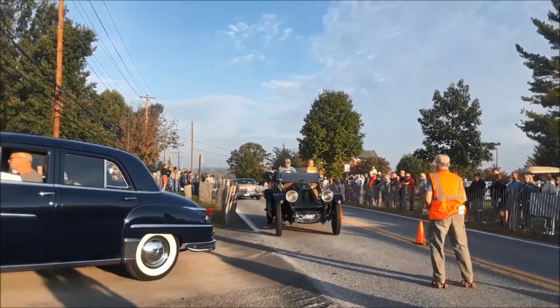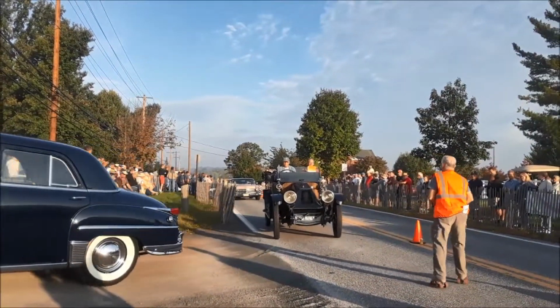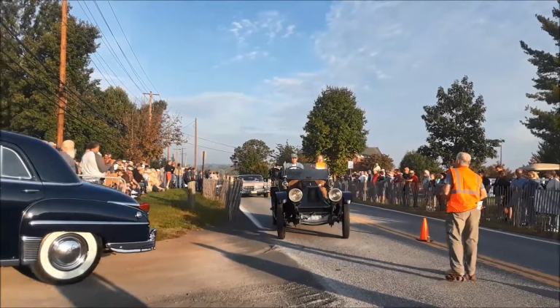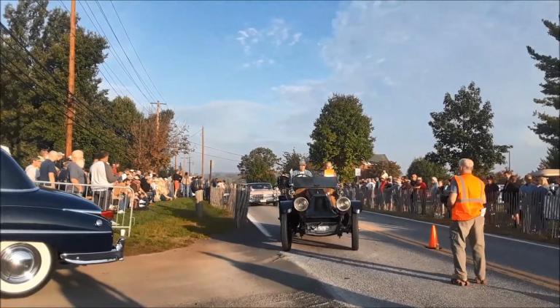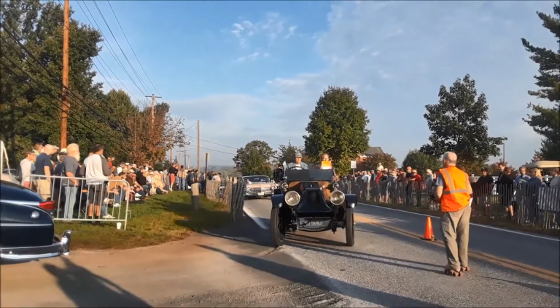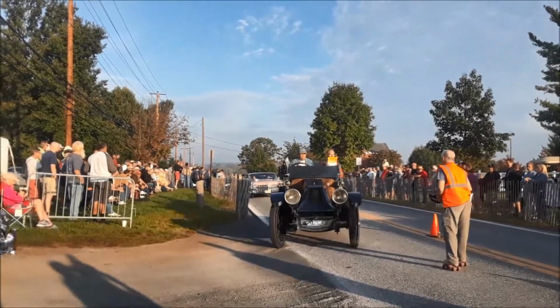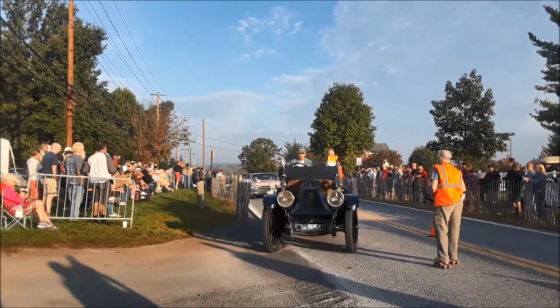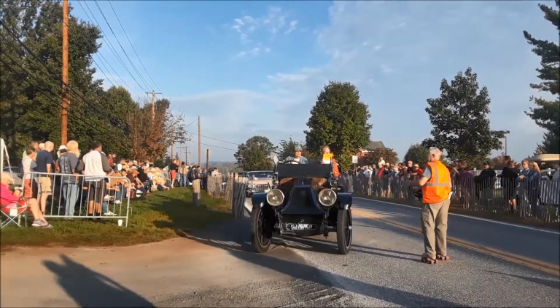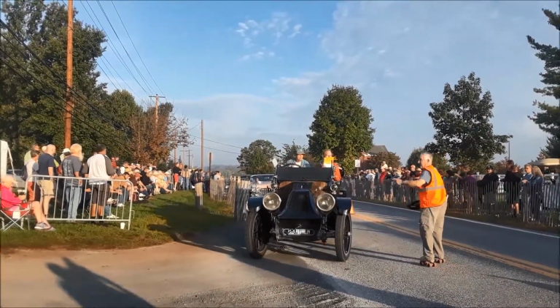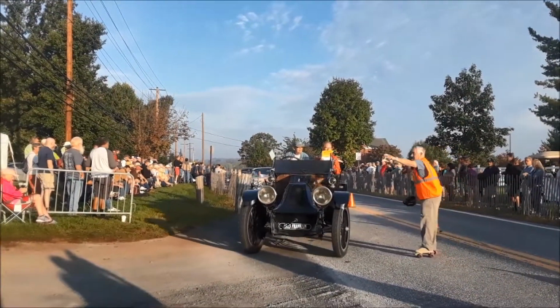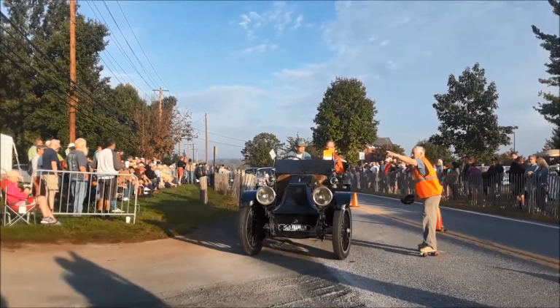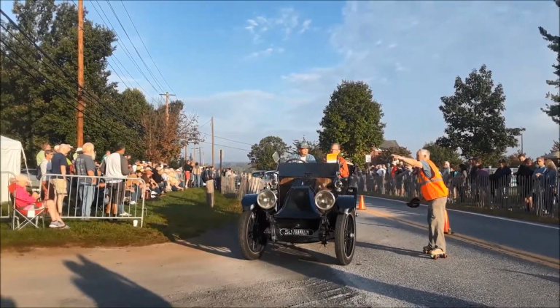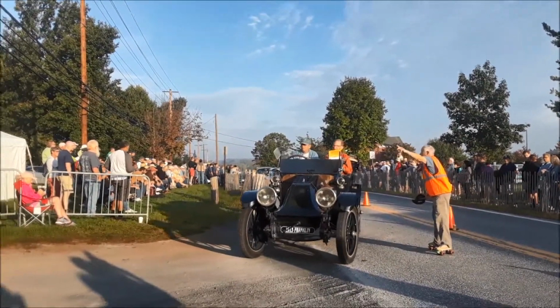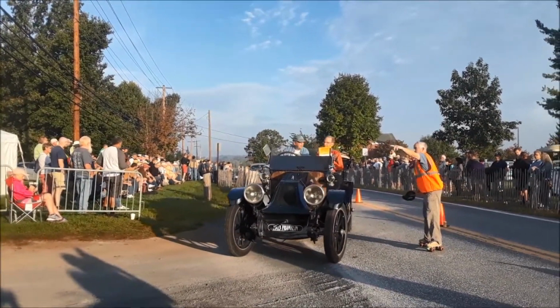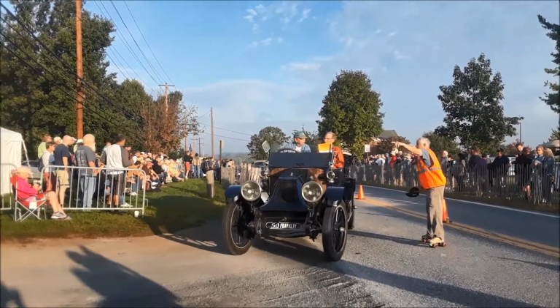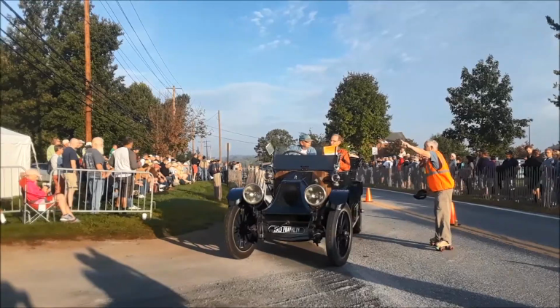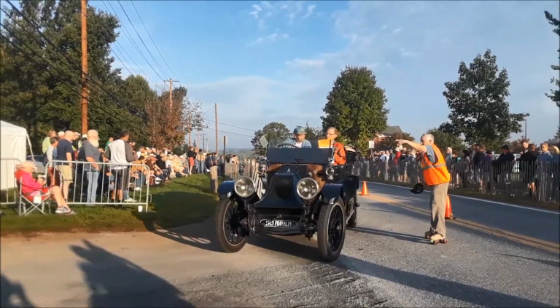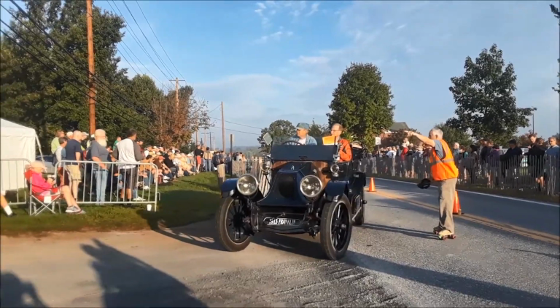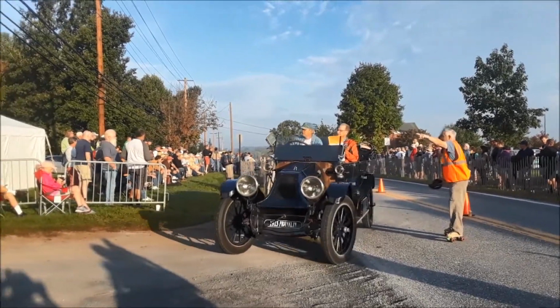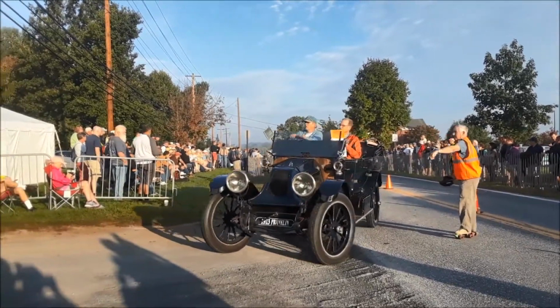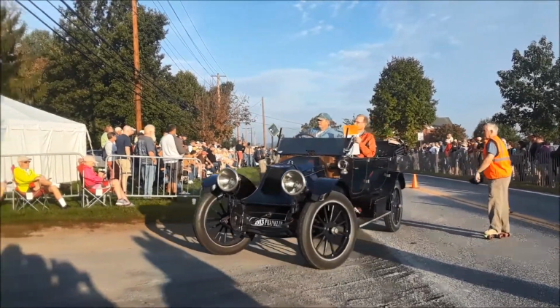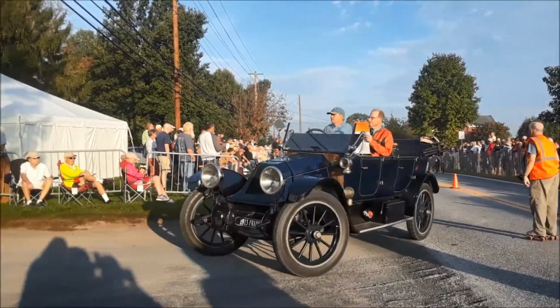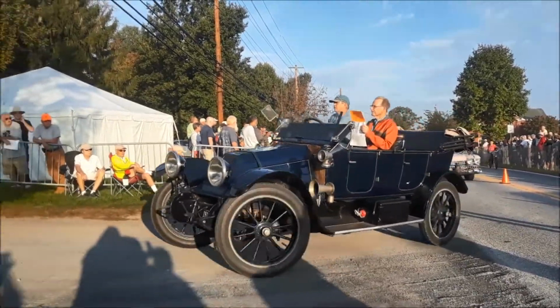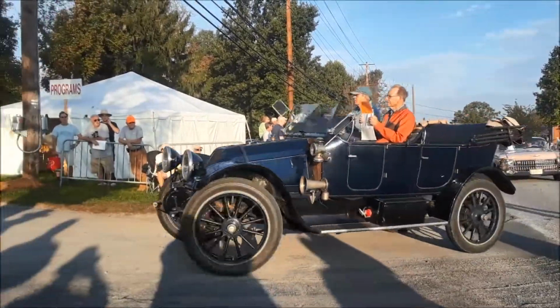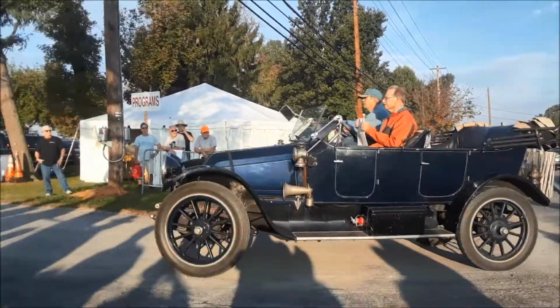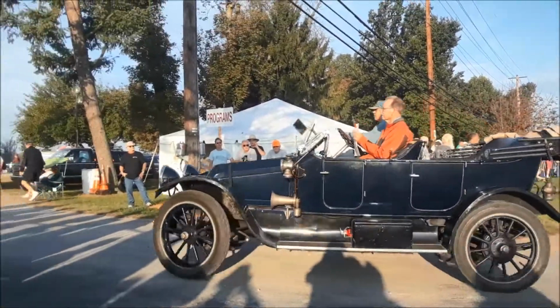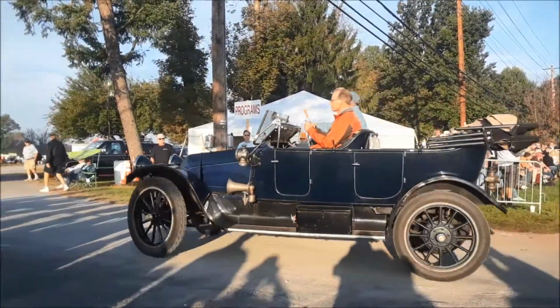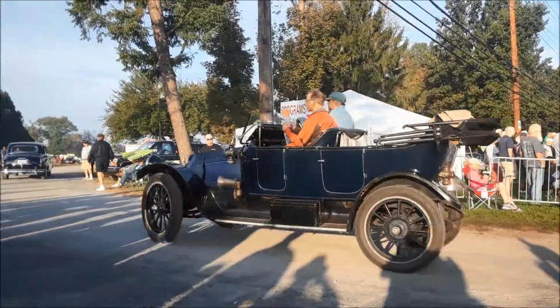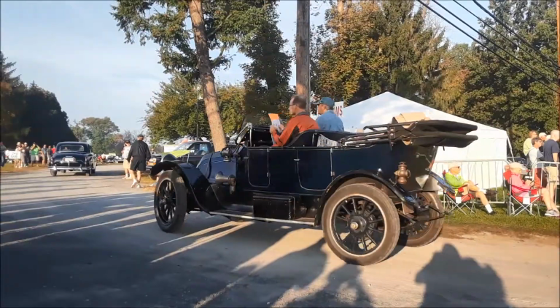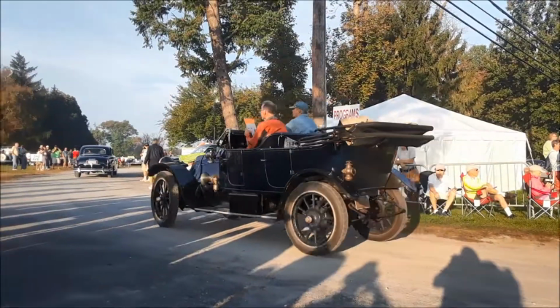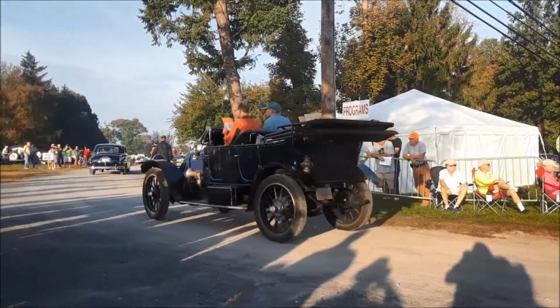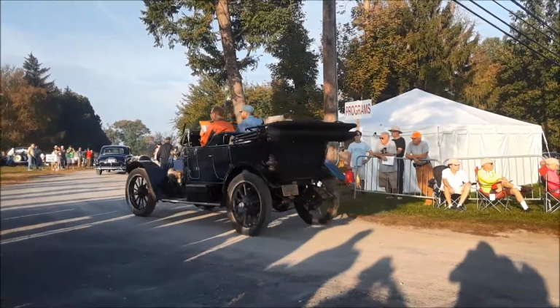Oh, look at this Franklin — air-cooled from Syracuse, New York. This went on for so long. Very, very fine cars. They kept their air-cooled design going for a long time.